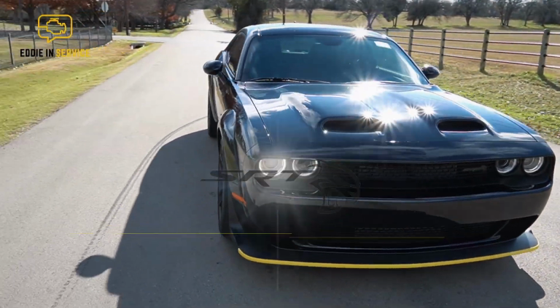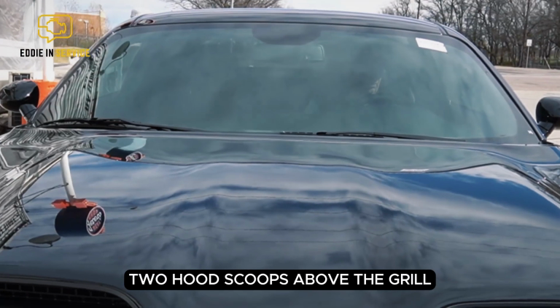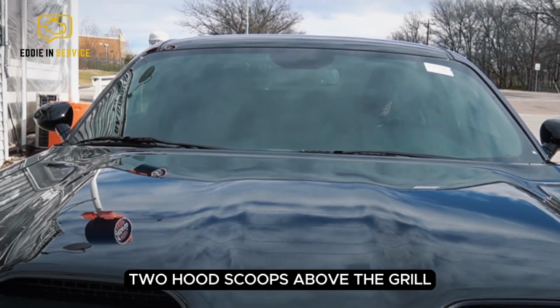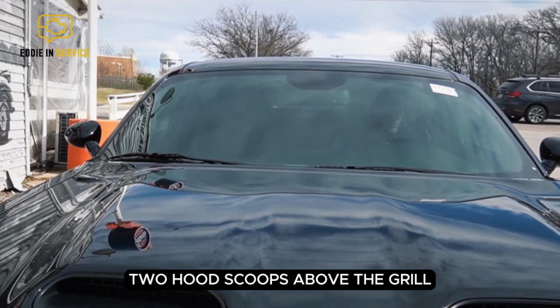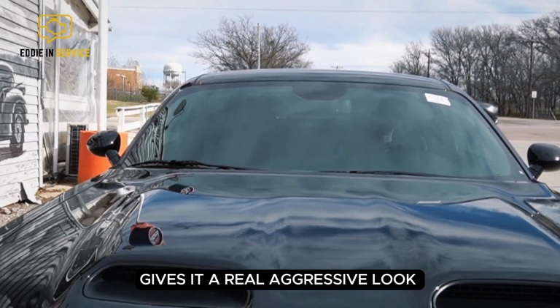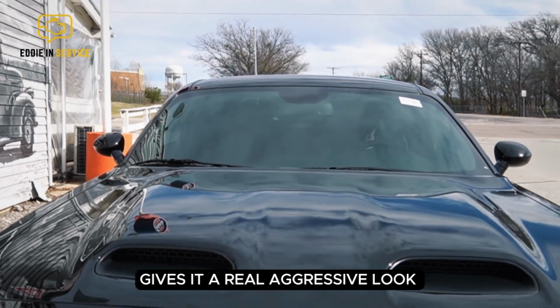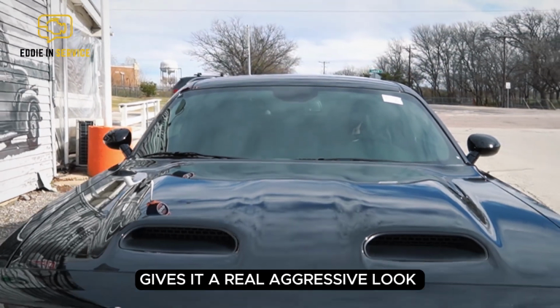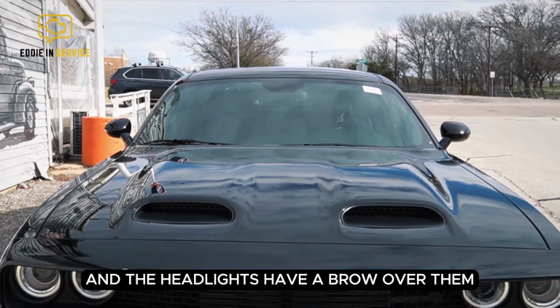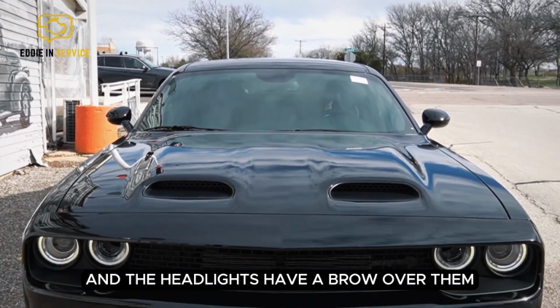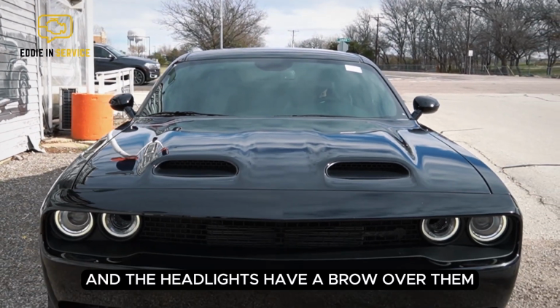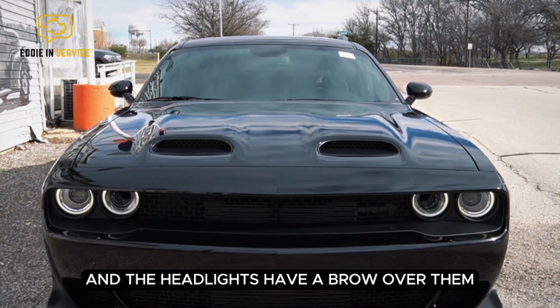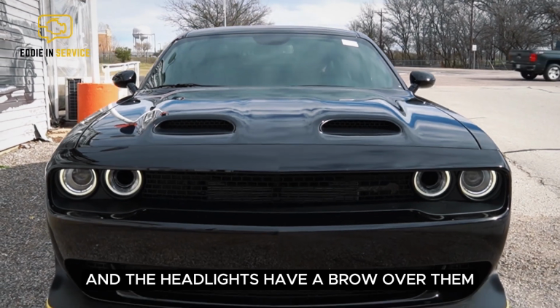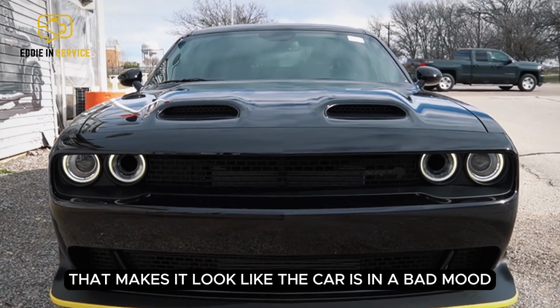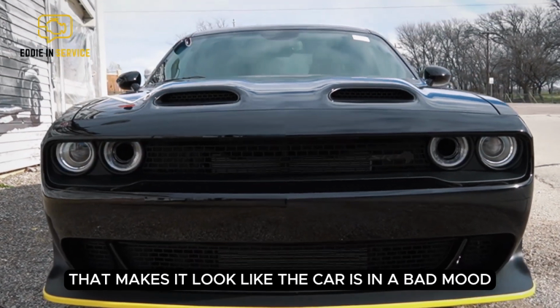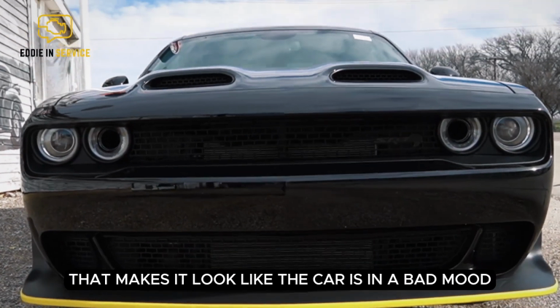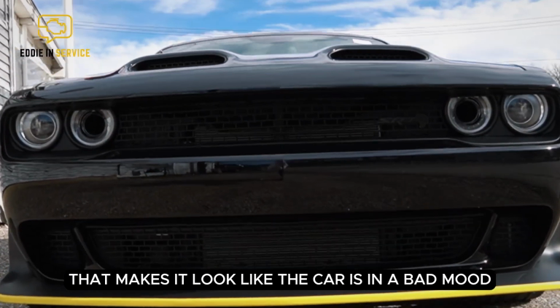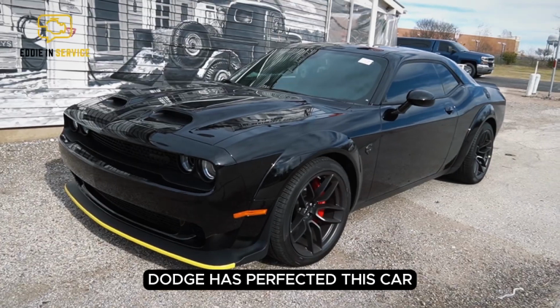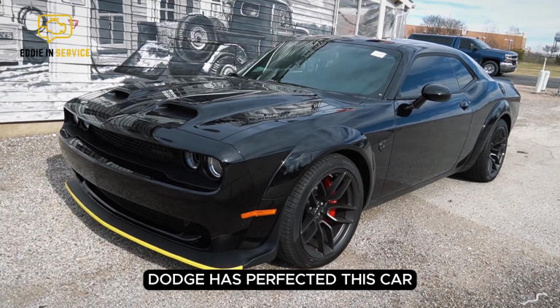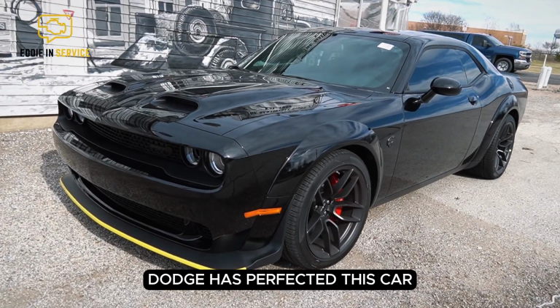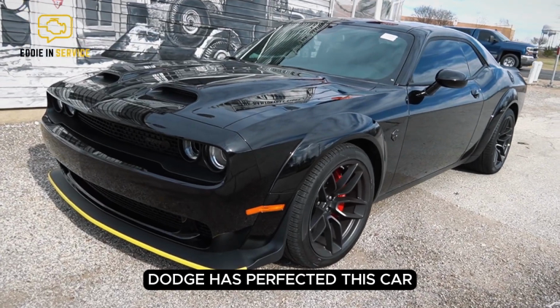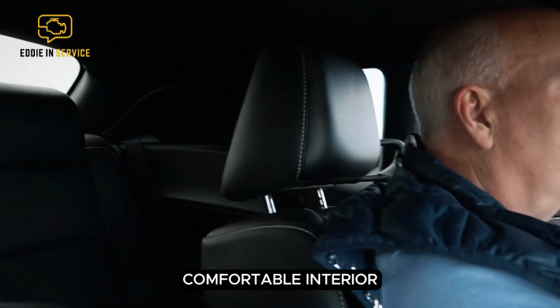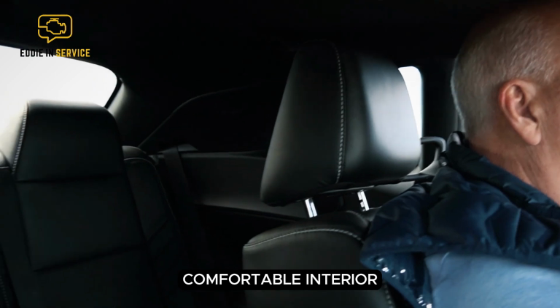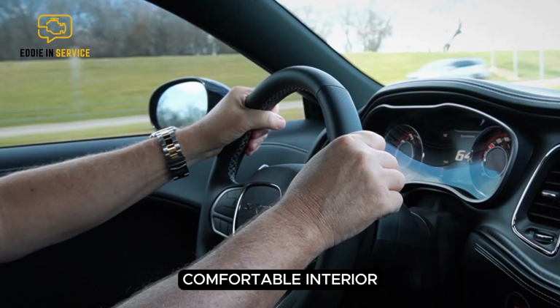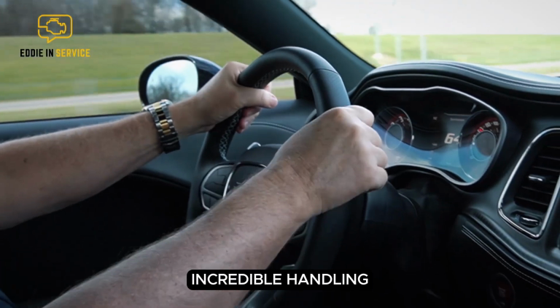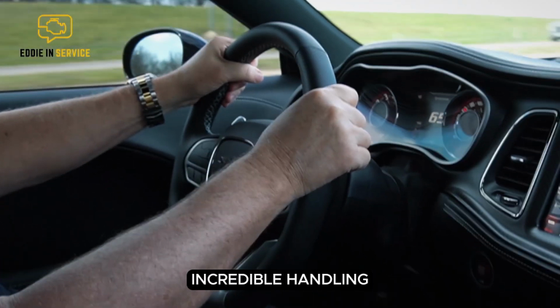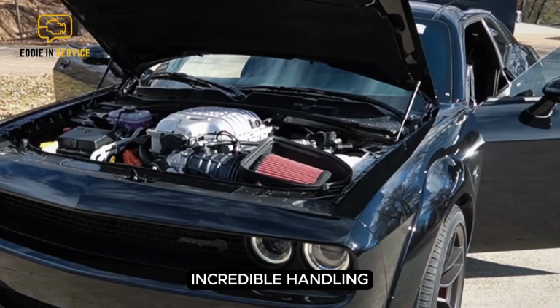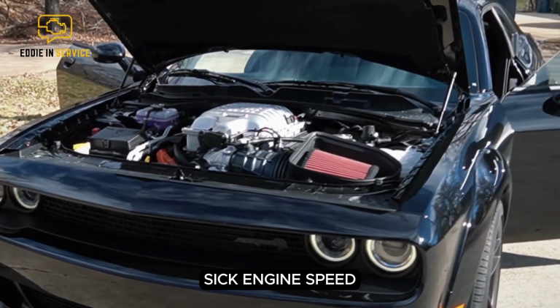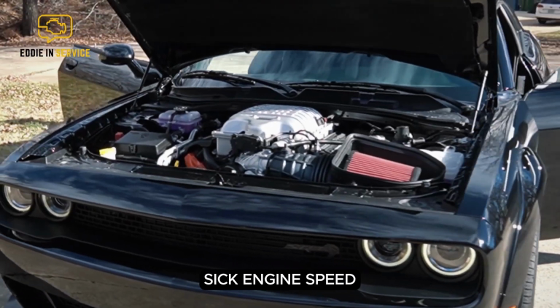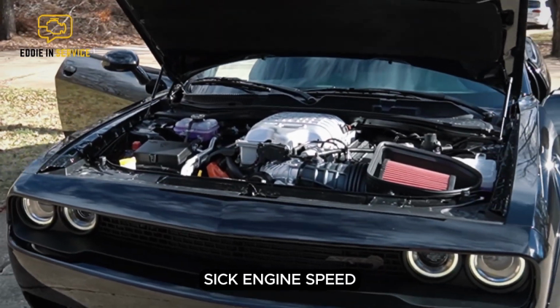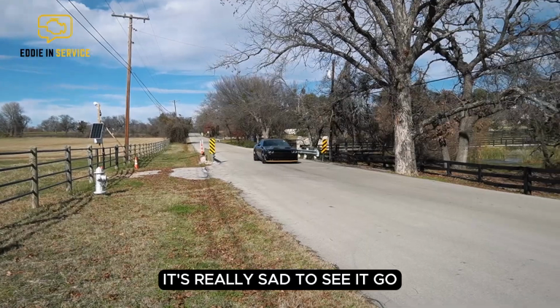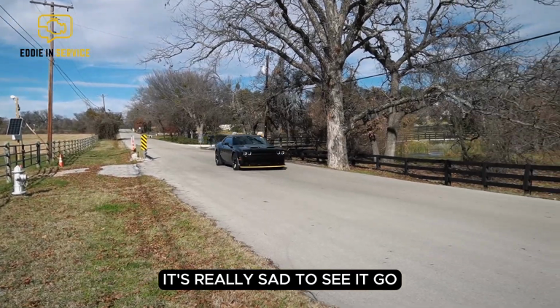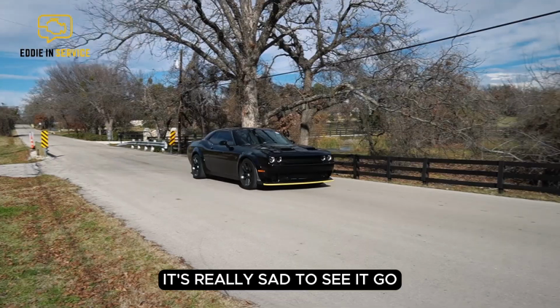The two hood scoops above the grille give it a real aggressive look, and the headlights have a brow over them that makes it look like the car is in a bad mood. Dodge has perfected this car — comfortable interior, incredible handling, sick engine speed. It's really sad to see it go.